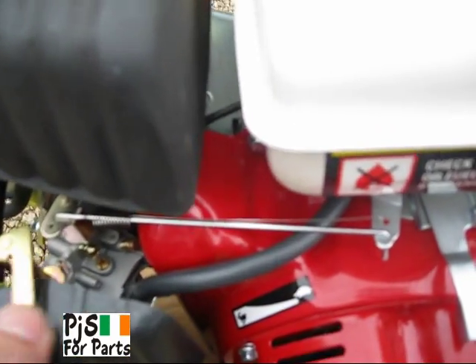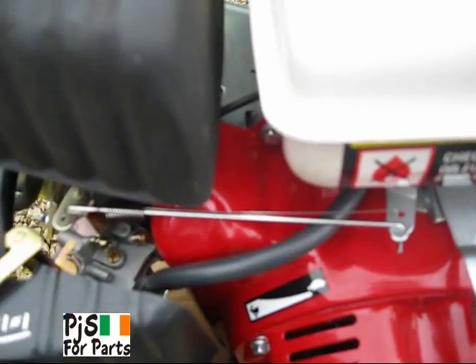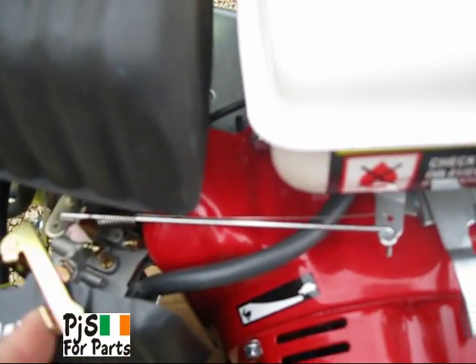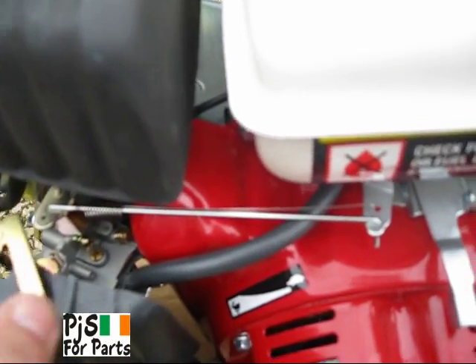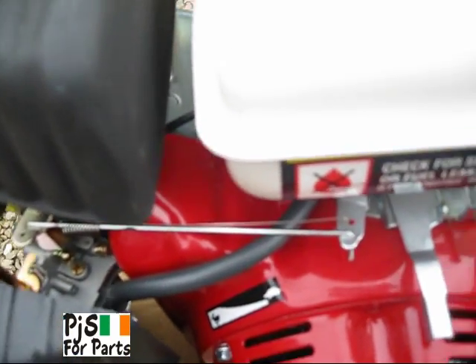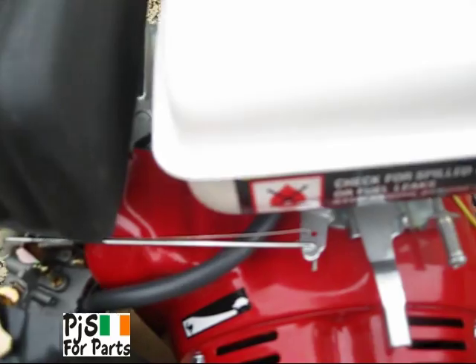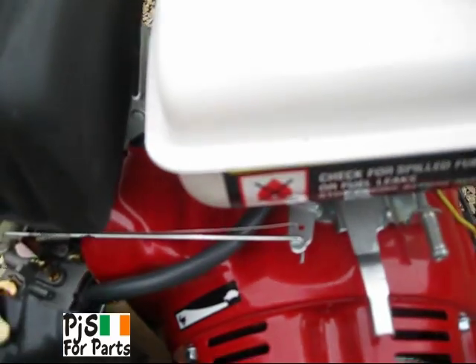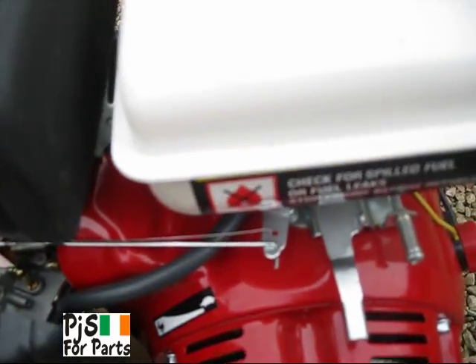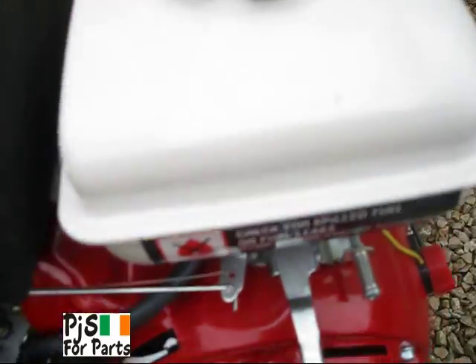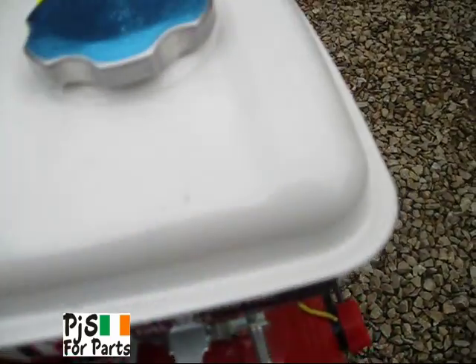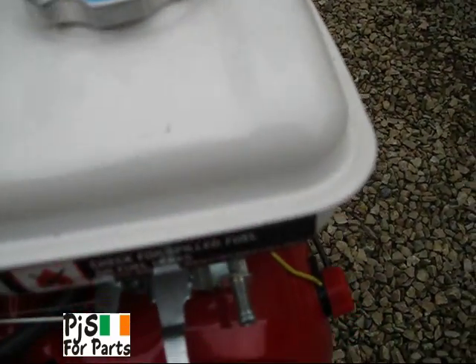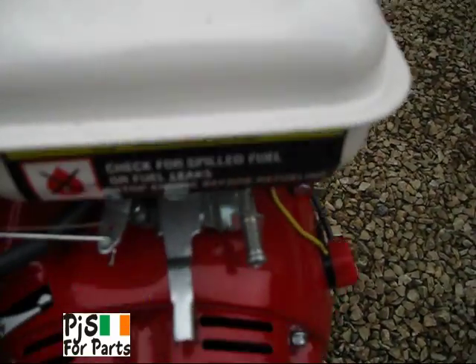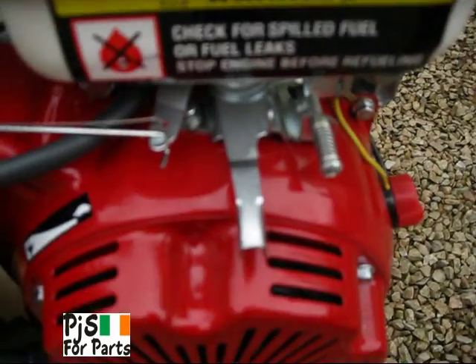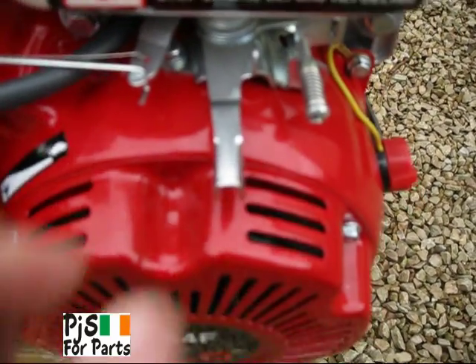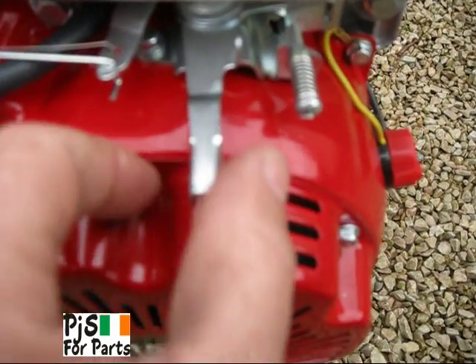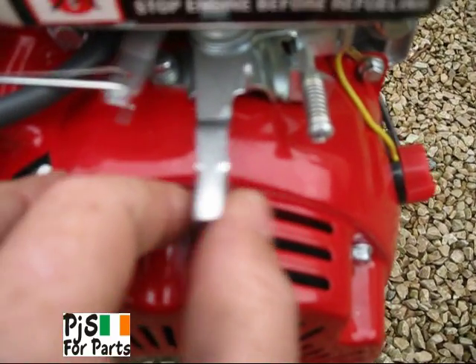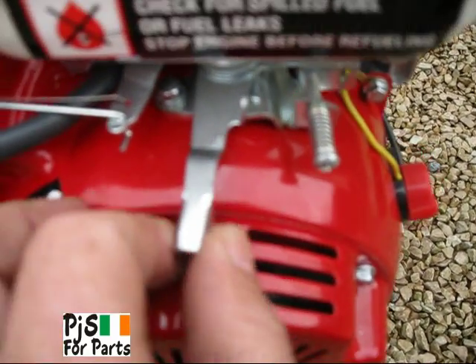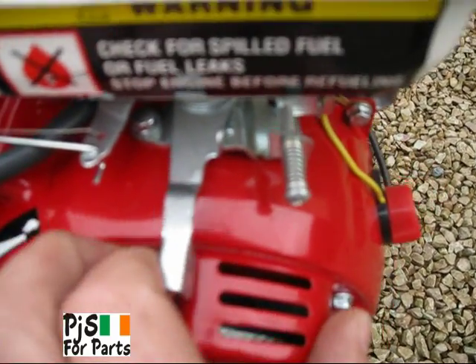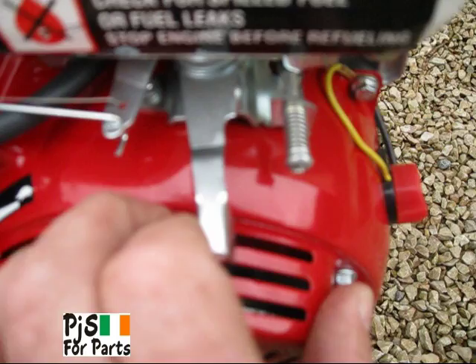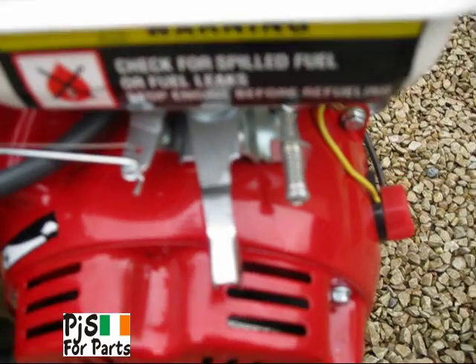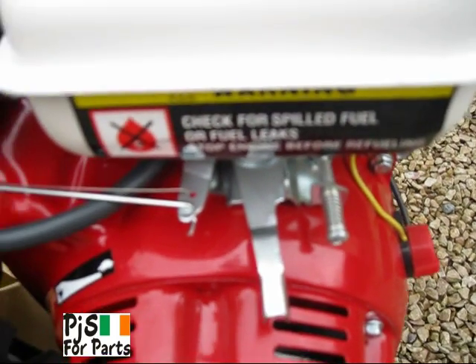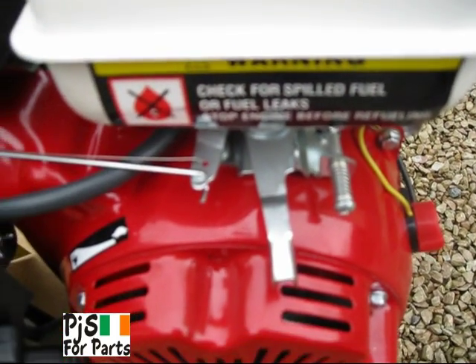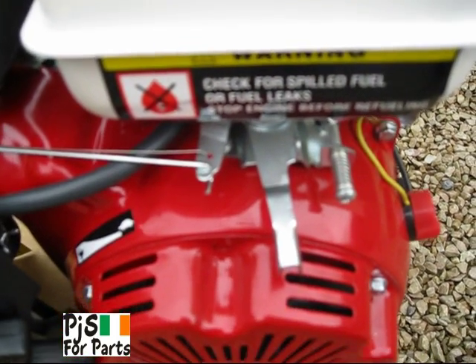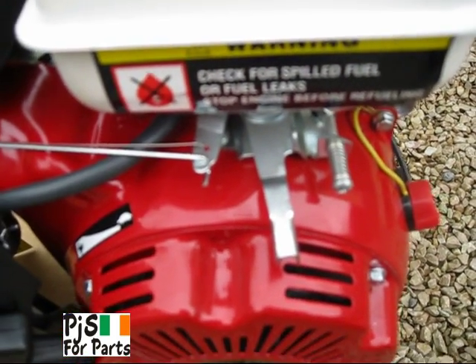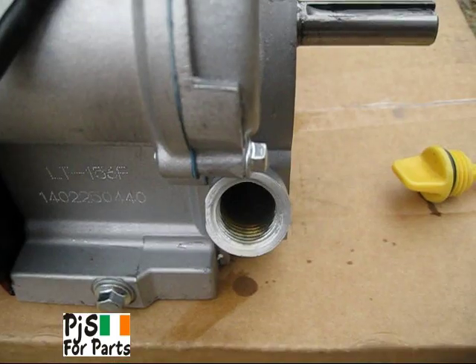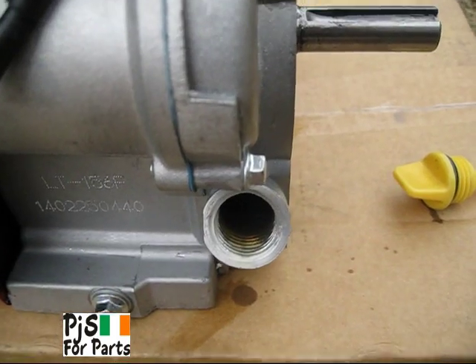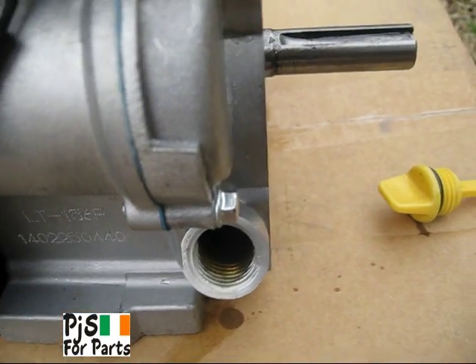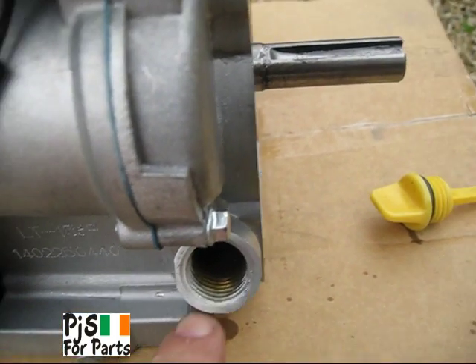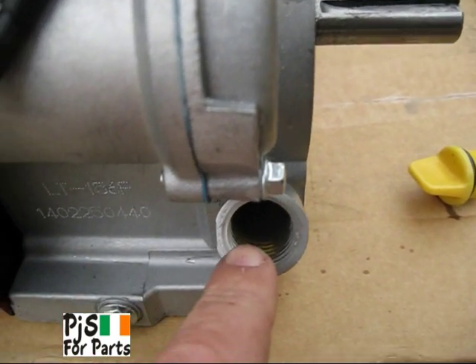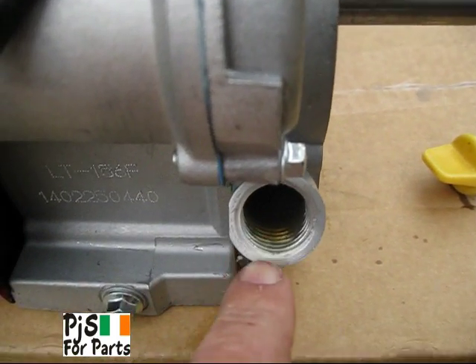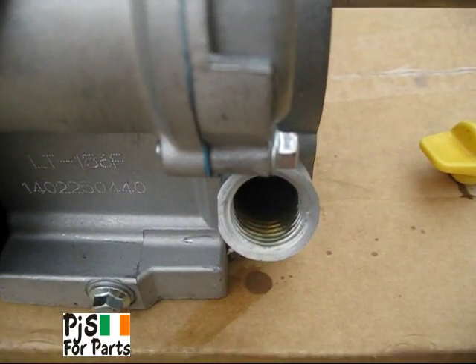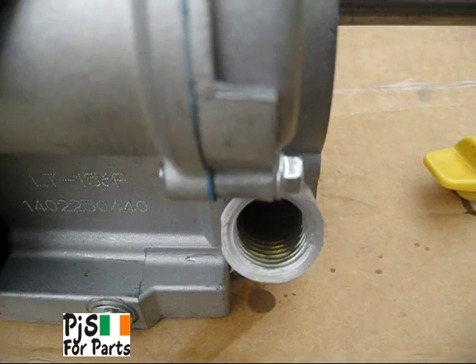This is your on and off switch. This is your choke — on and off. It's on there now. This is your throttle here. You can see the oil in there — fill up to the brim.